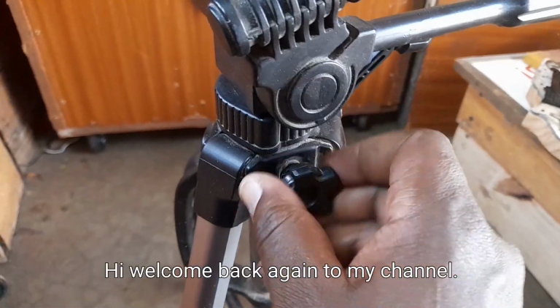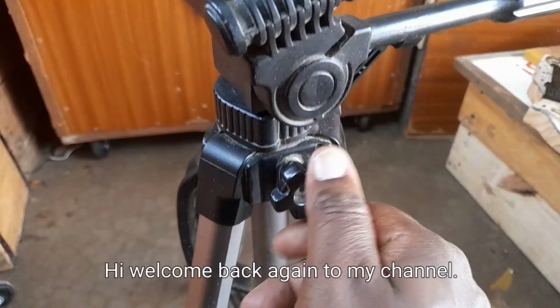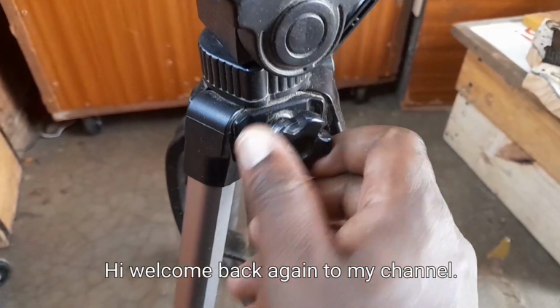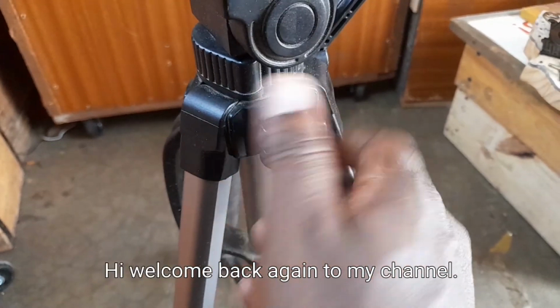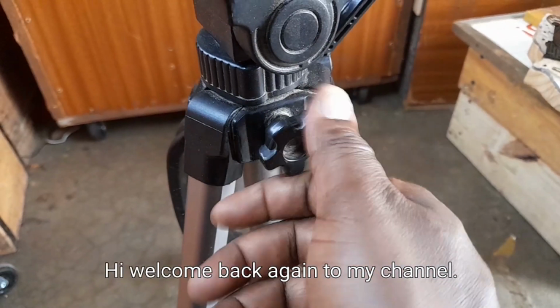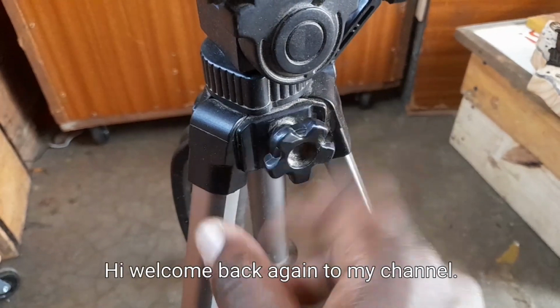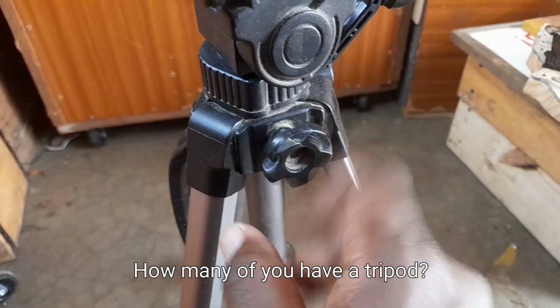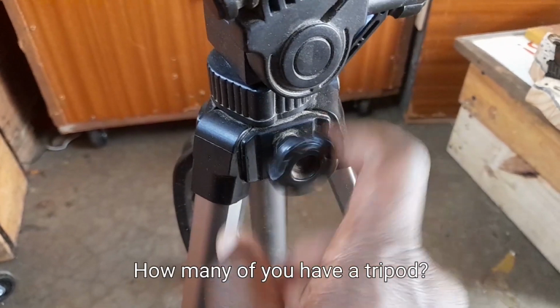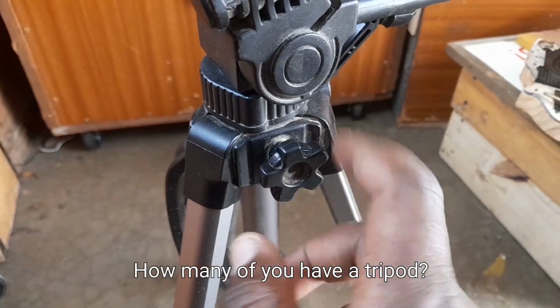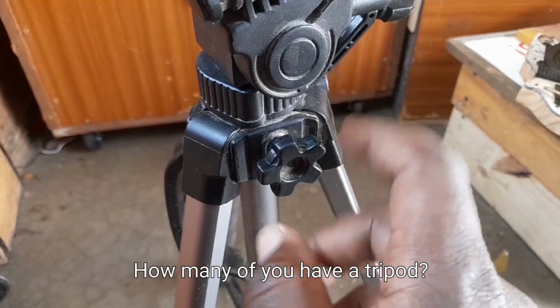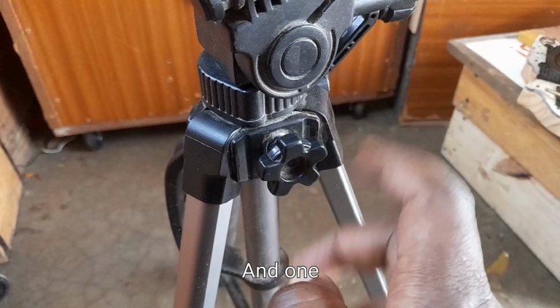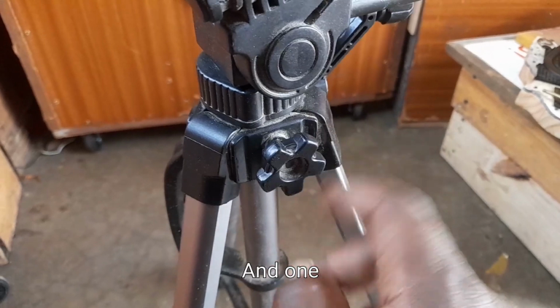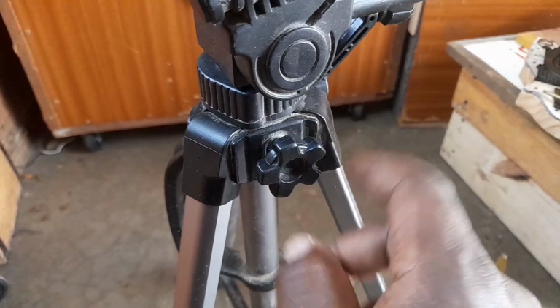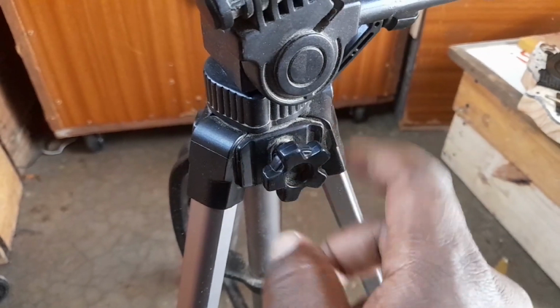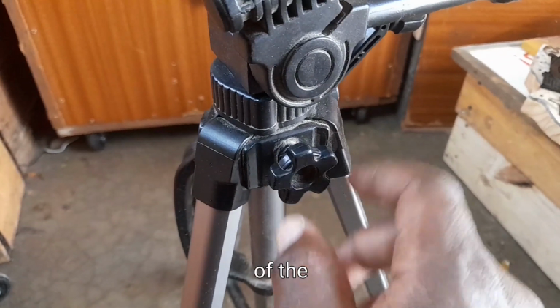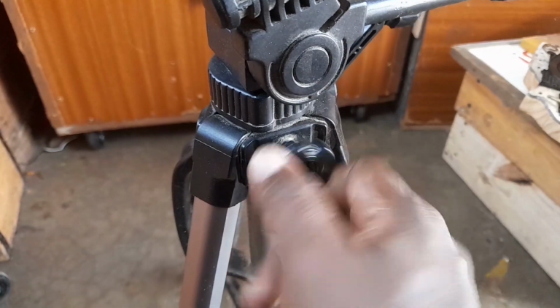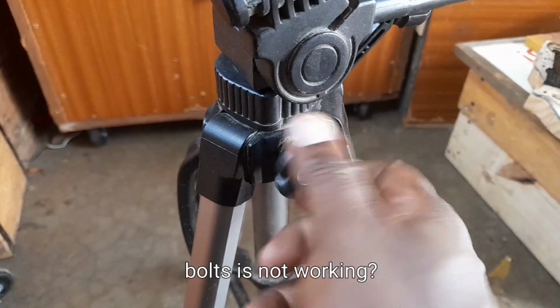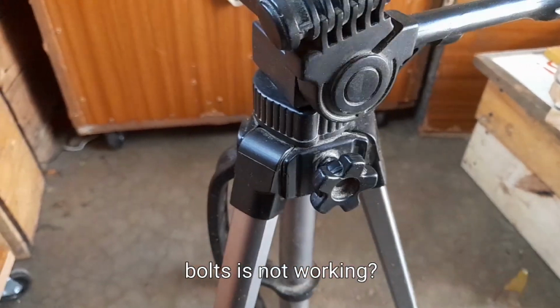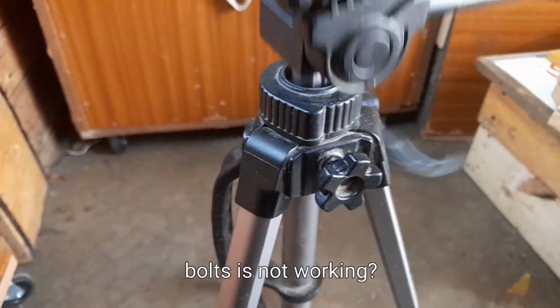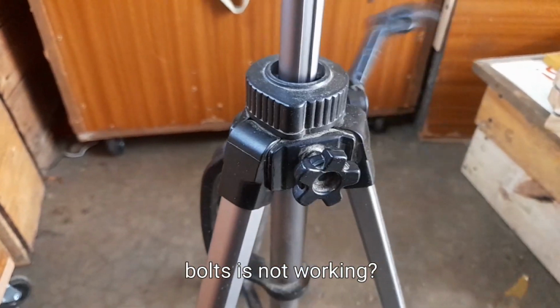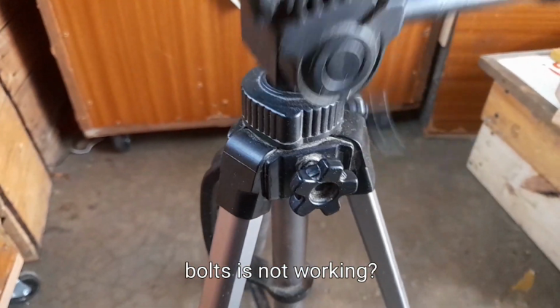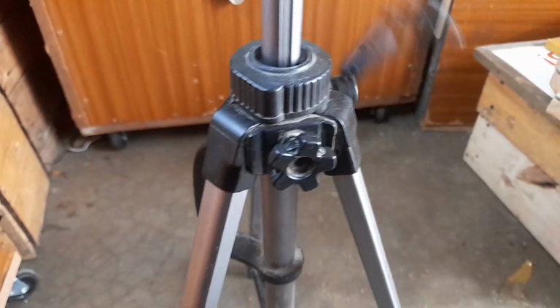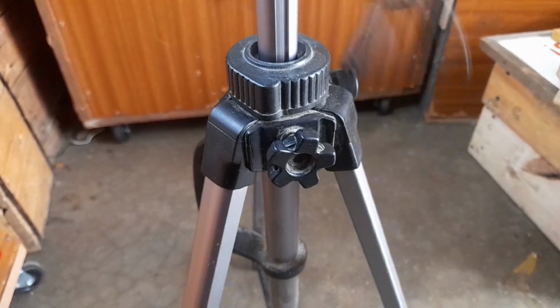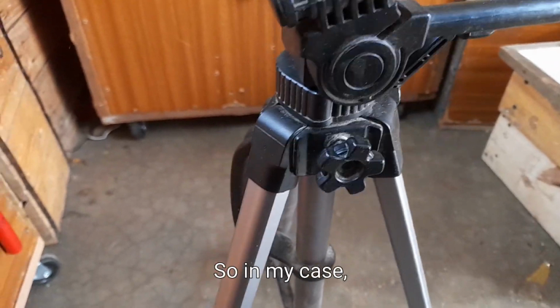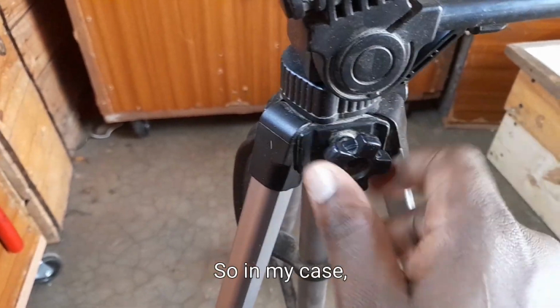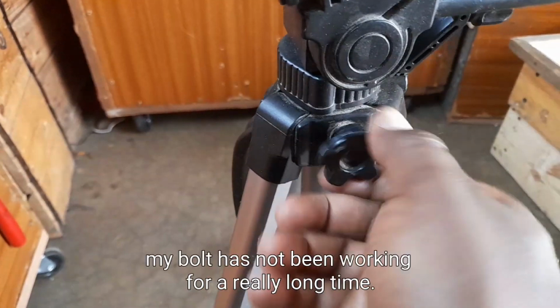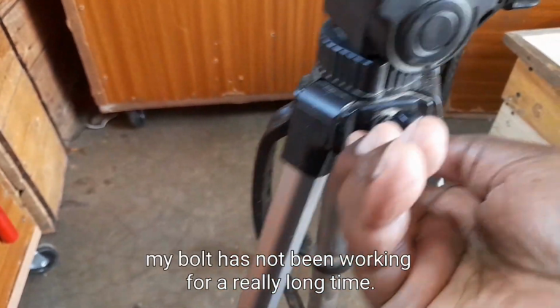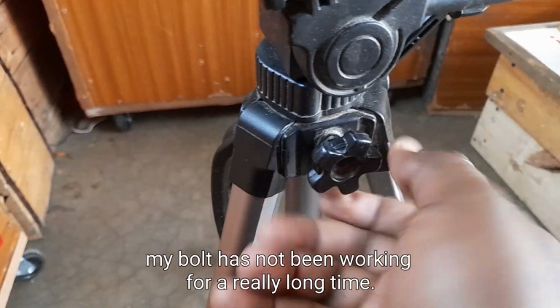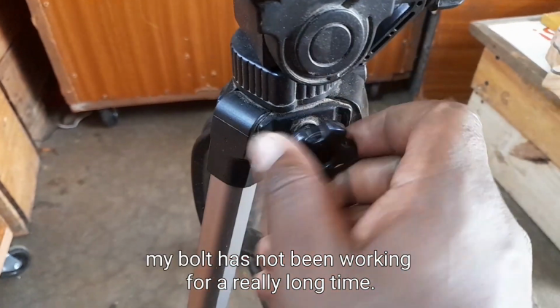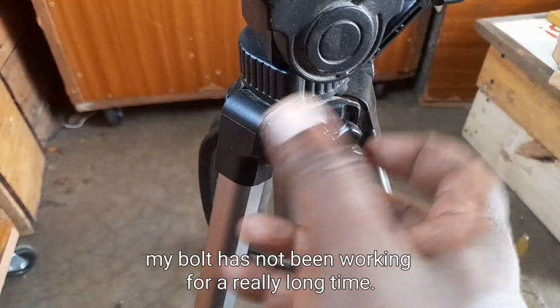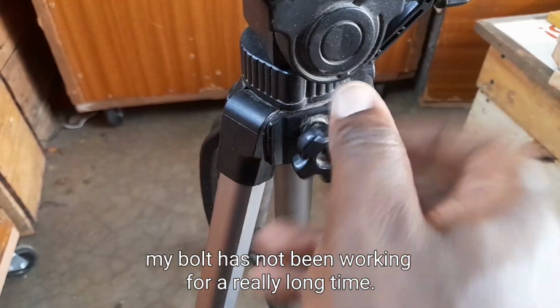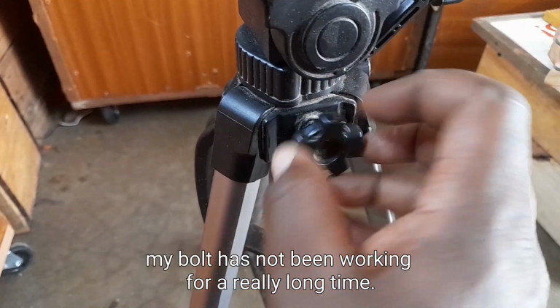Hi! Welcome back again to my channel. How many of you have a tripod and one of the bolts is not working? In my case, my bolt has not been working for a really long time.